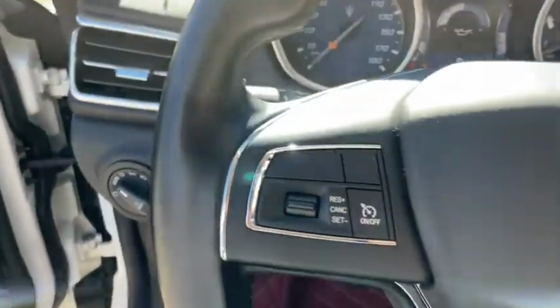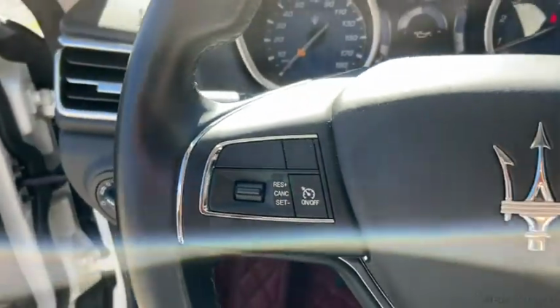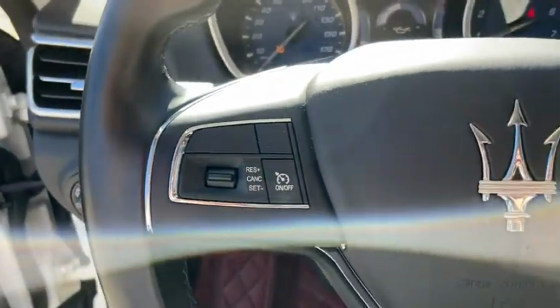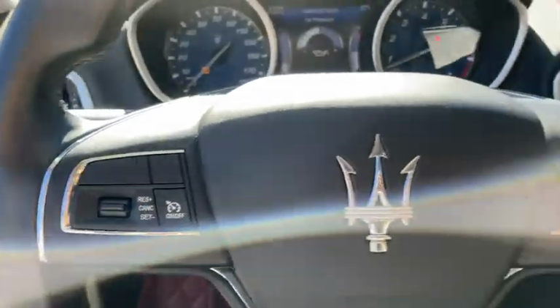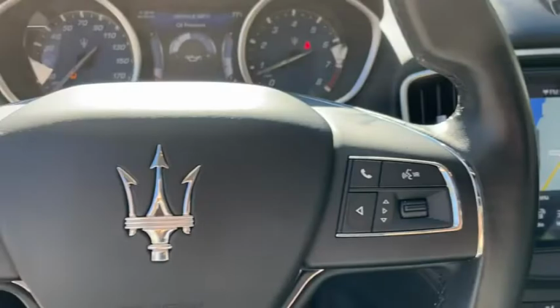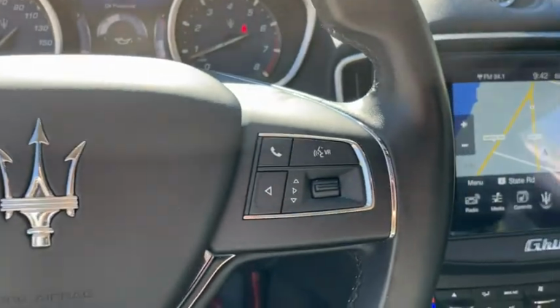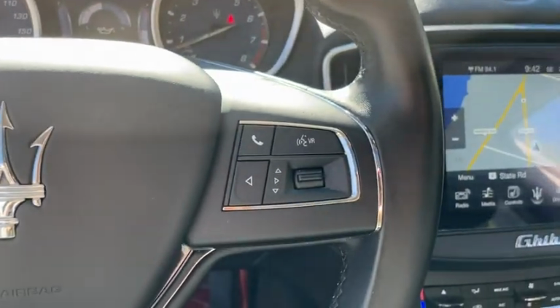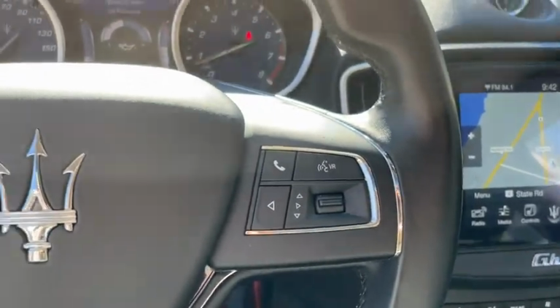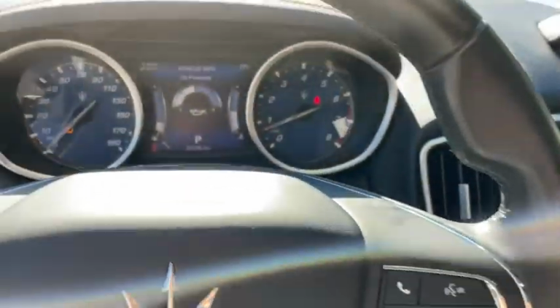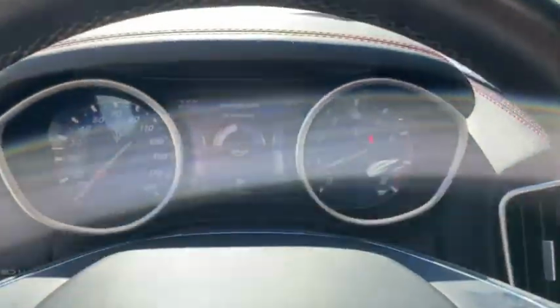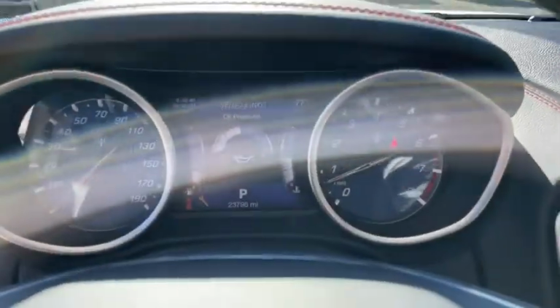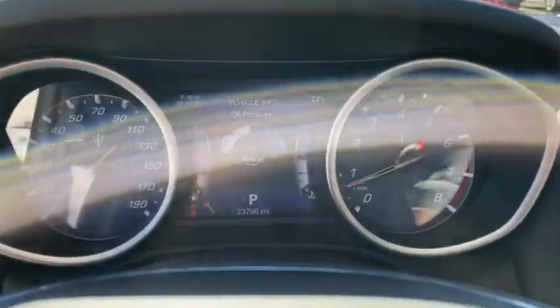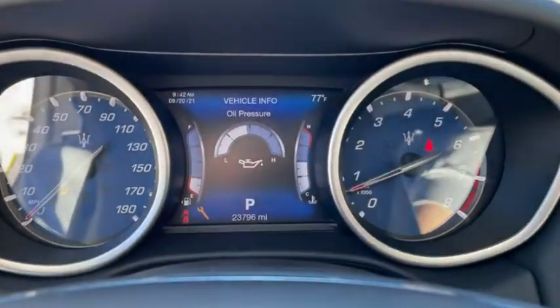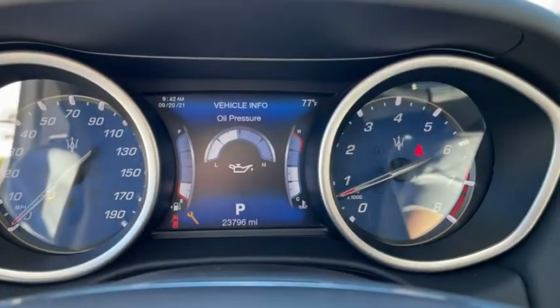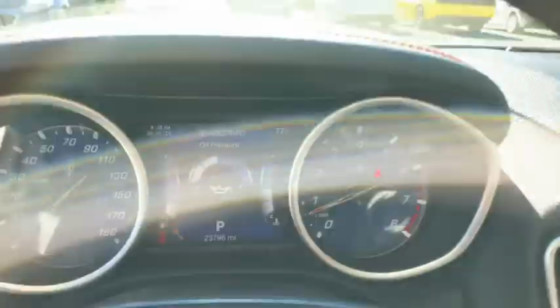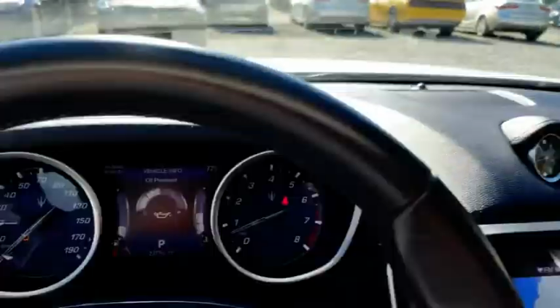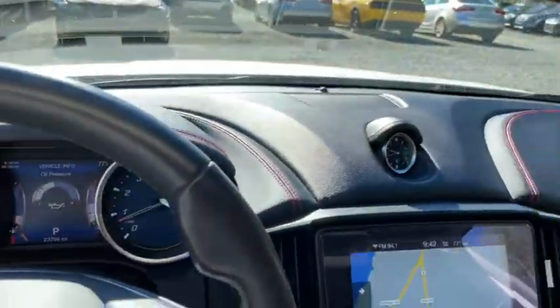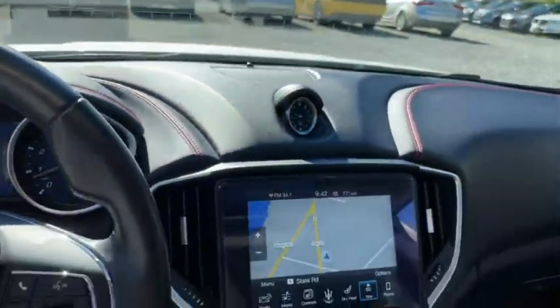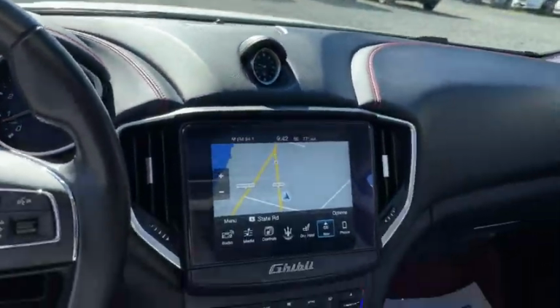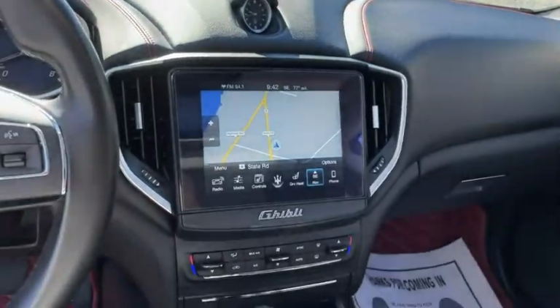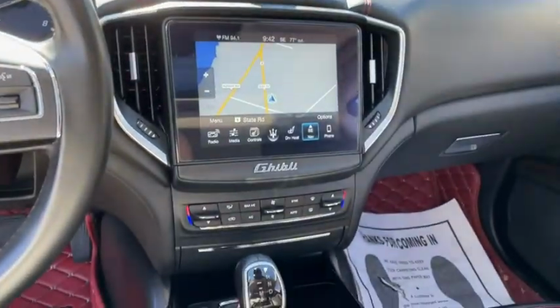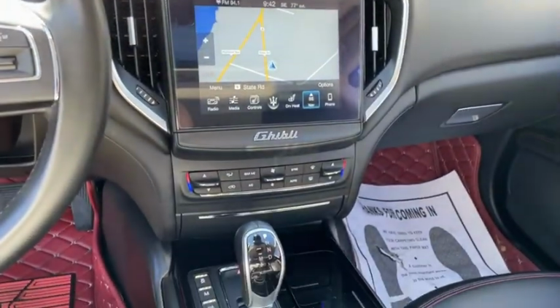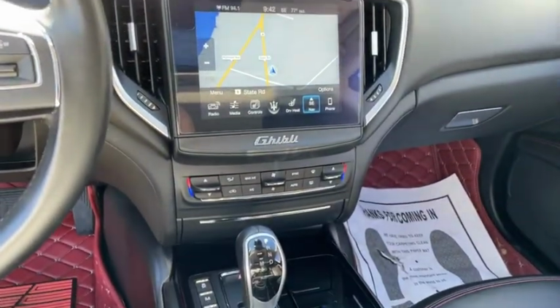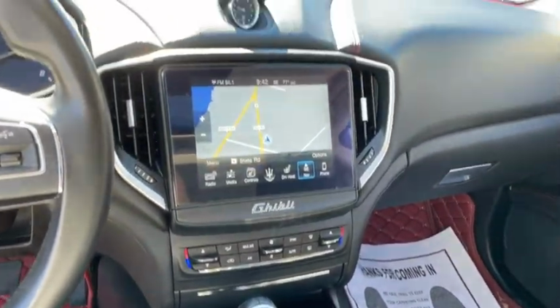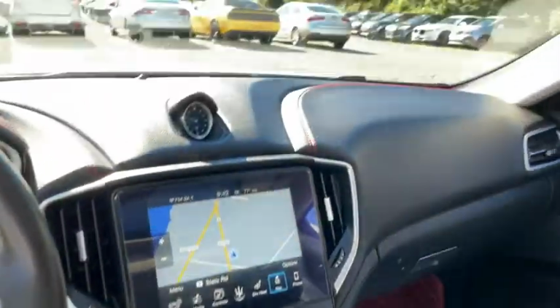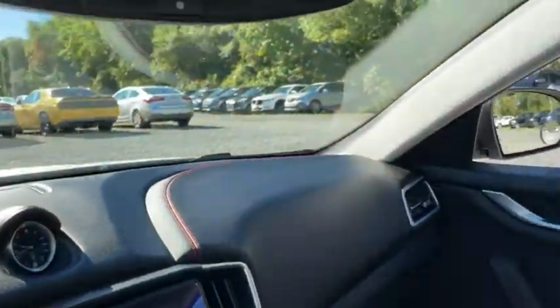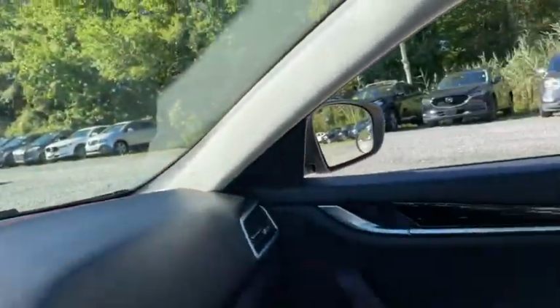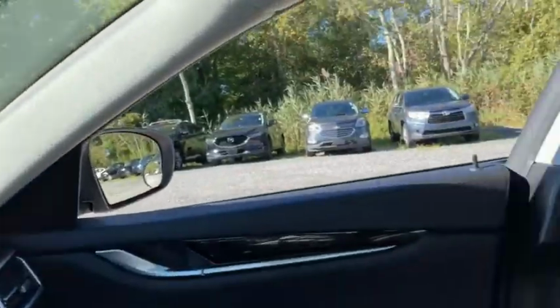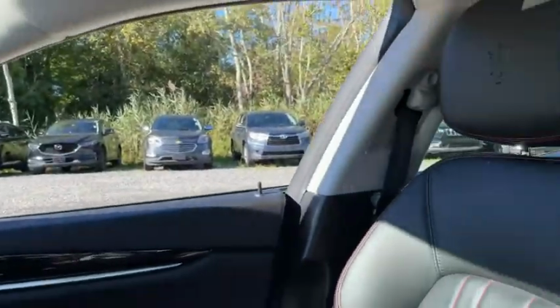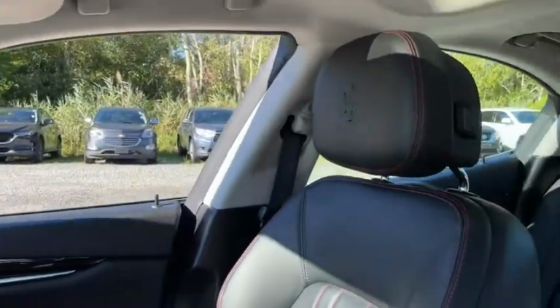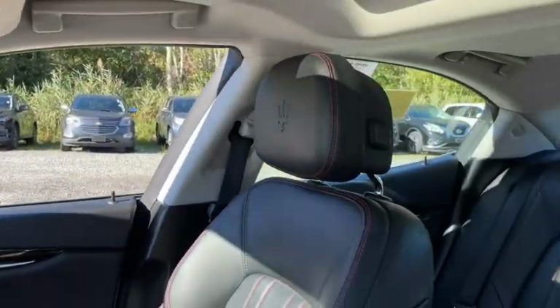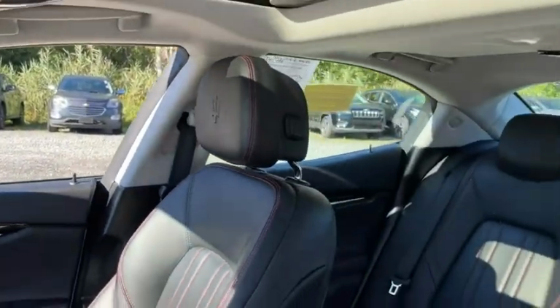This vehicle has less than 25,000 miles. Here are some of this vehicle's great options: backup camera, leather-wrapped steering wheel, center armrest, universal garage door opener, compass.